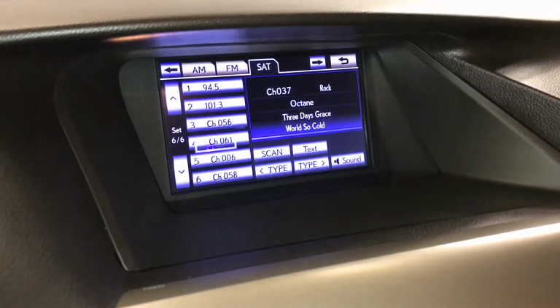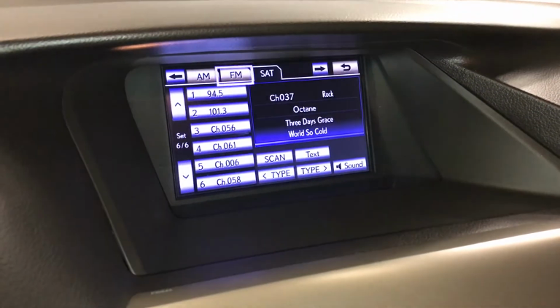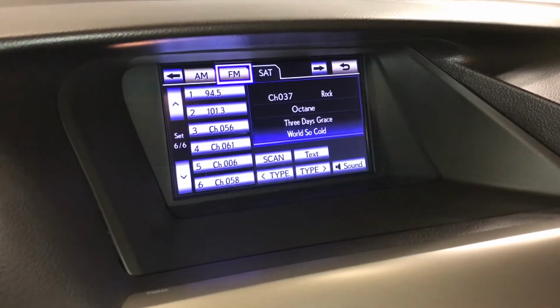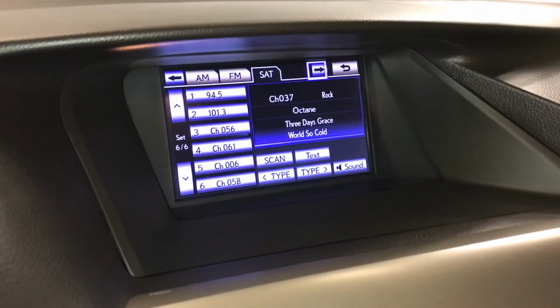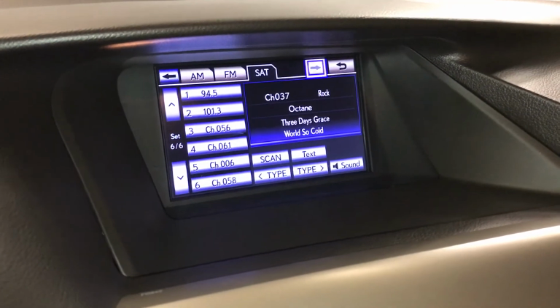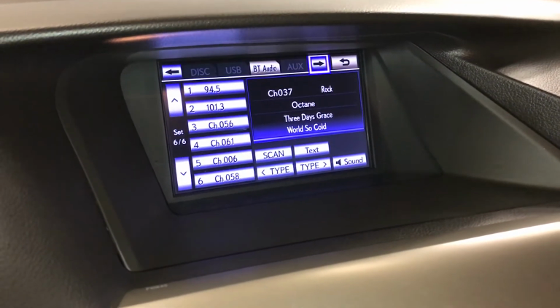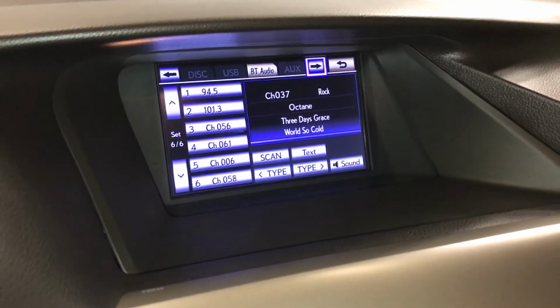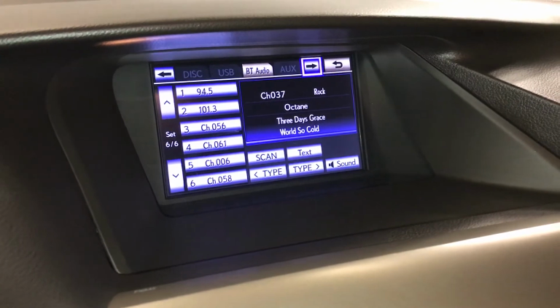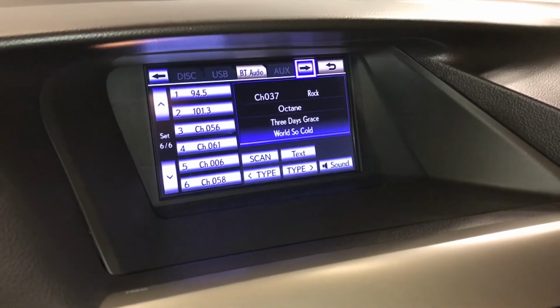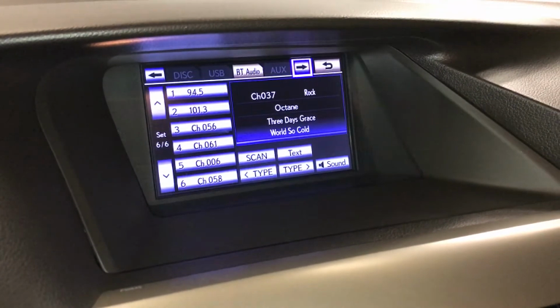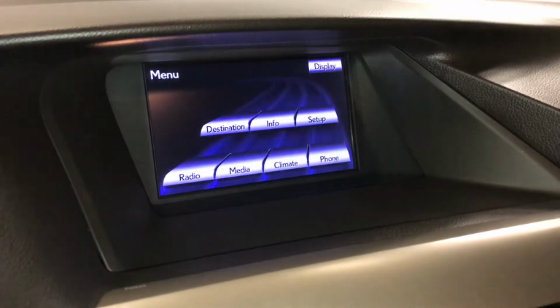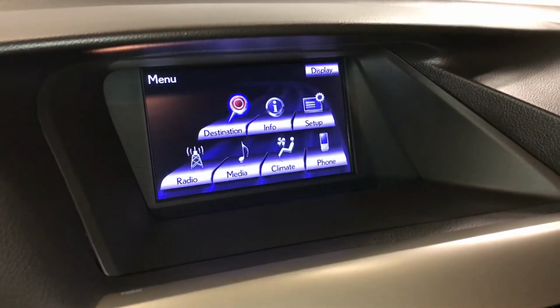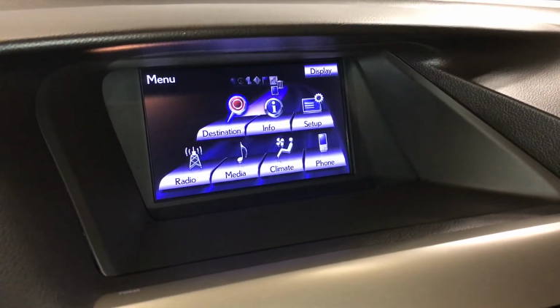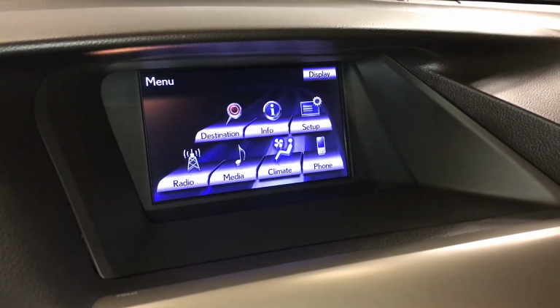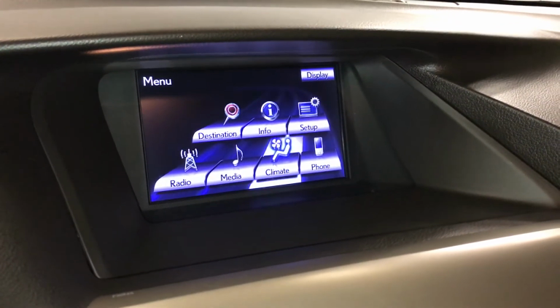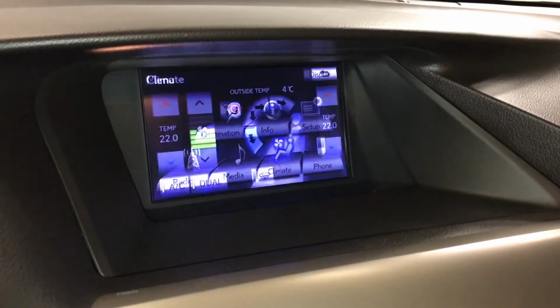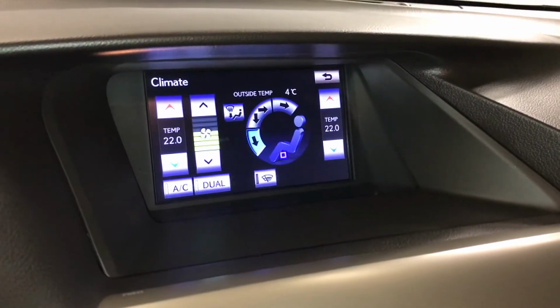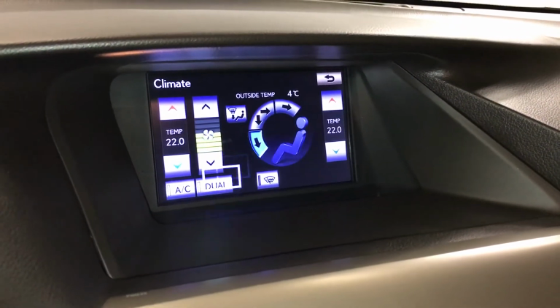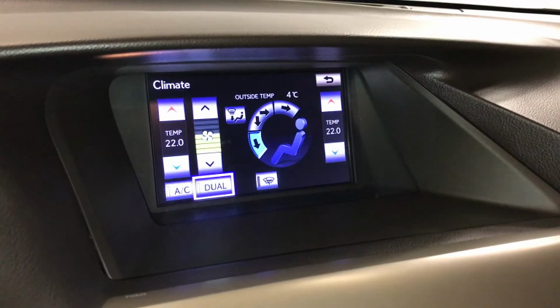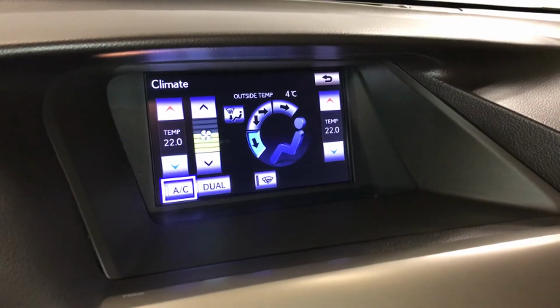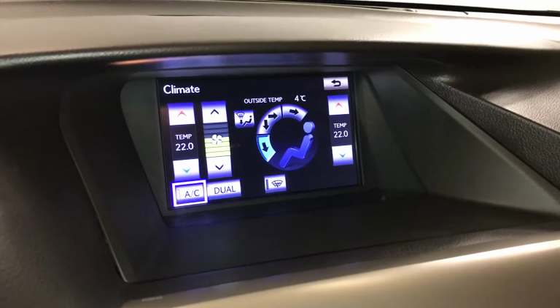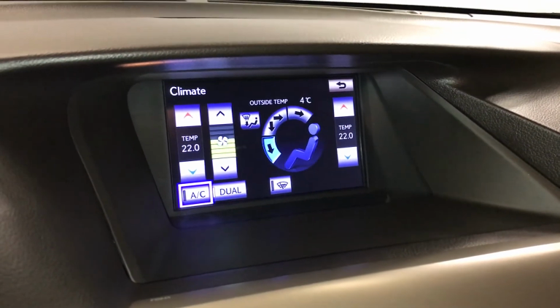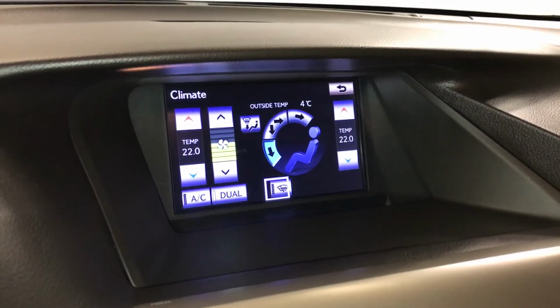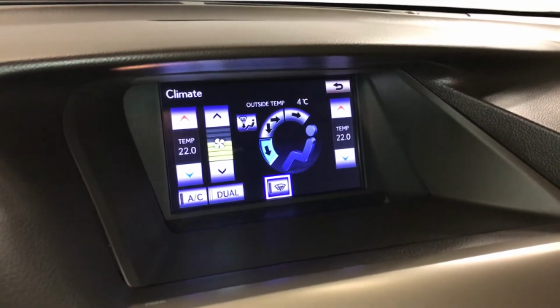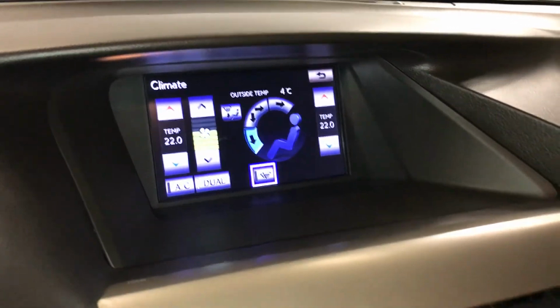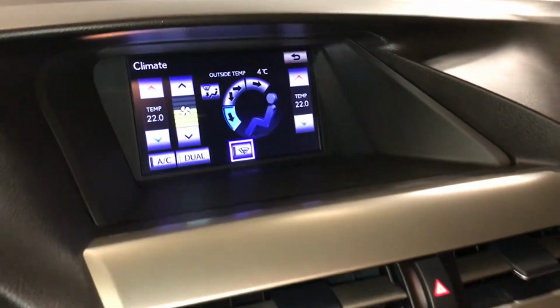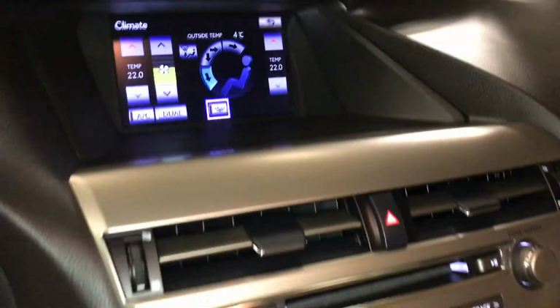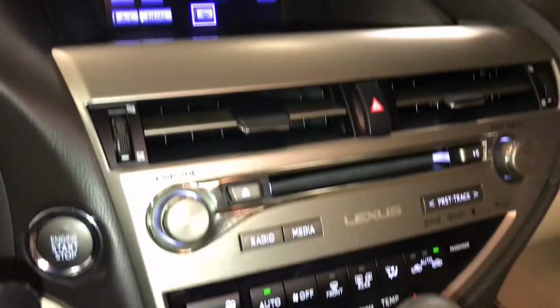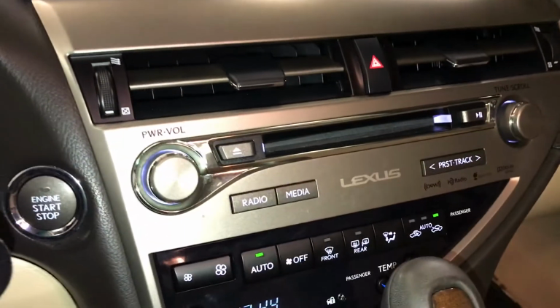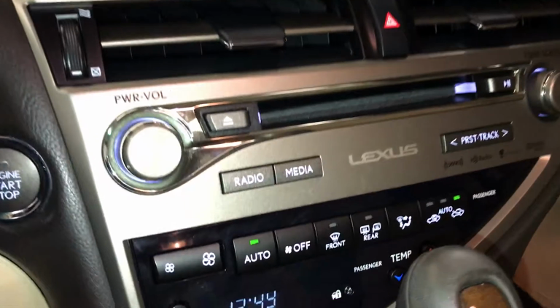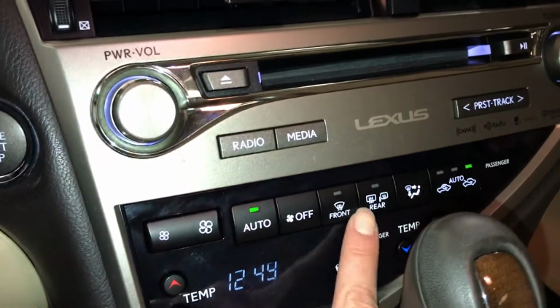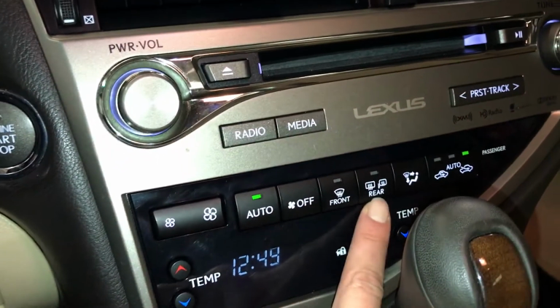AM, FM, HD radio, satellite, CD, DVD, USB auxiliary and Bluetooth. Dual zone climate control, AC, windshield wiper de-icer. You have front and rear defrost, and the seats are heated.